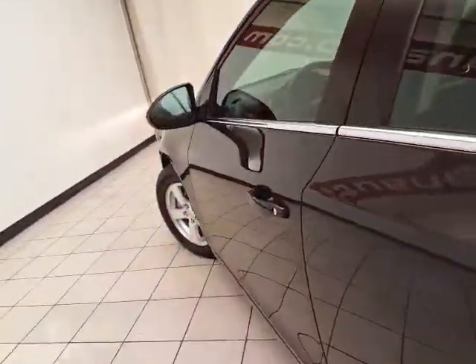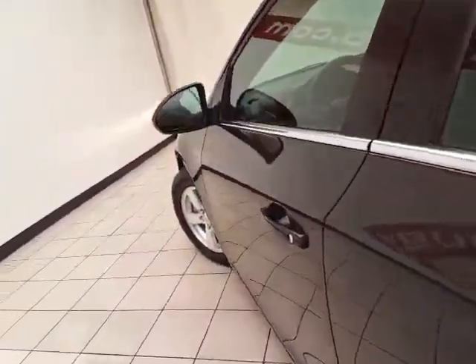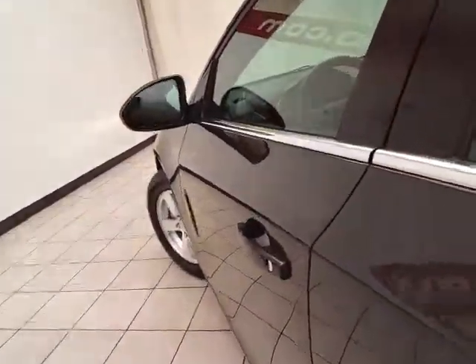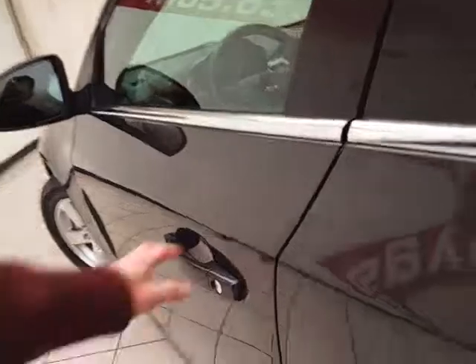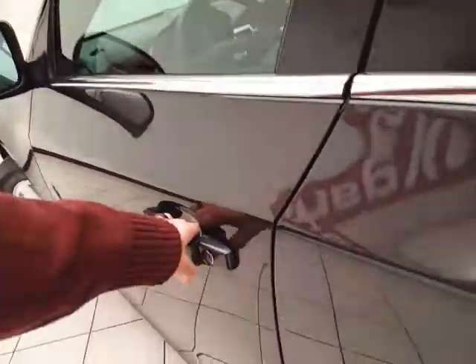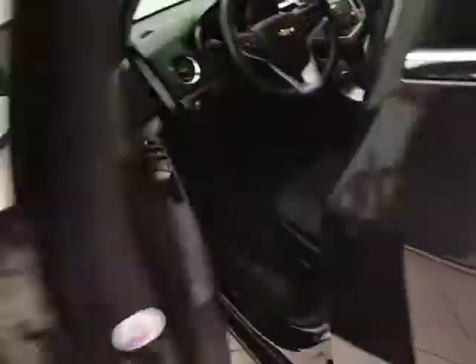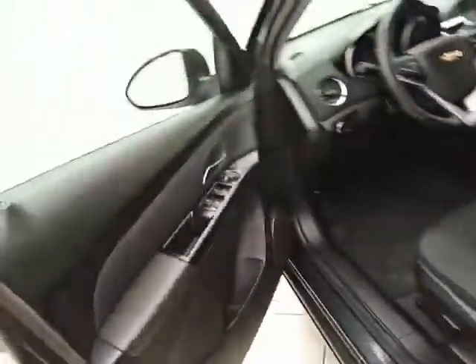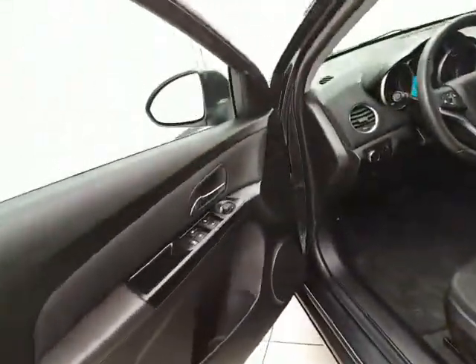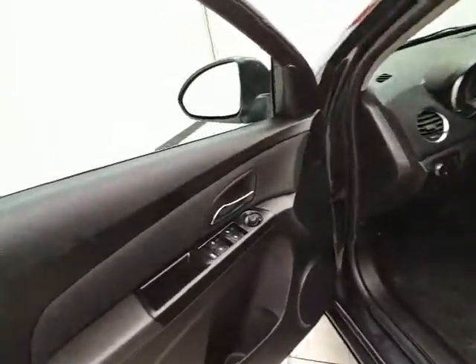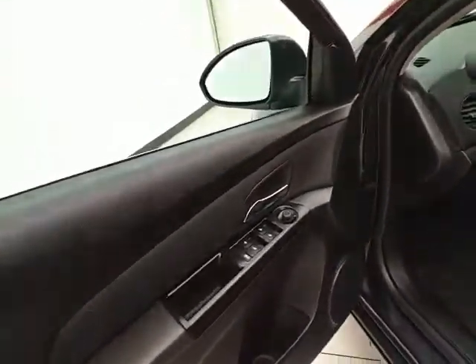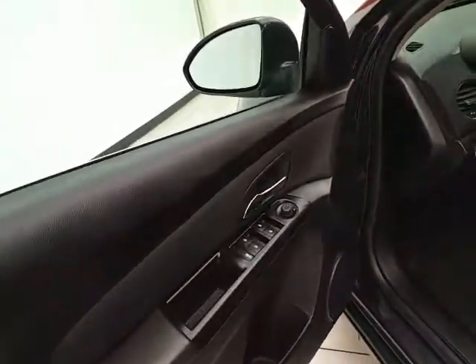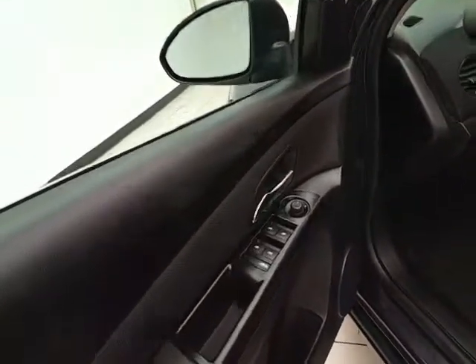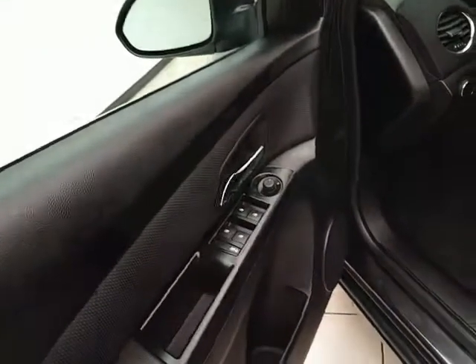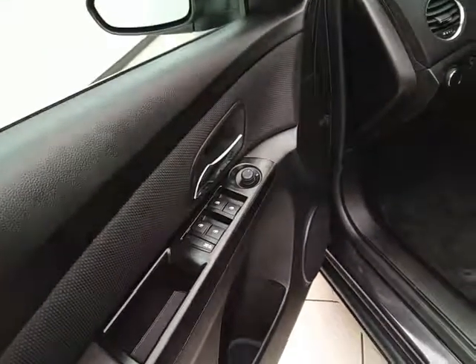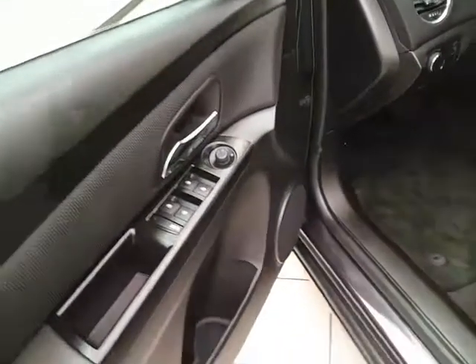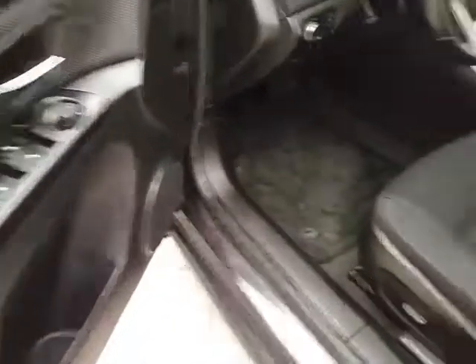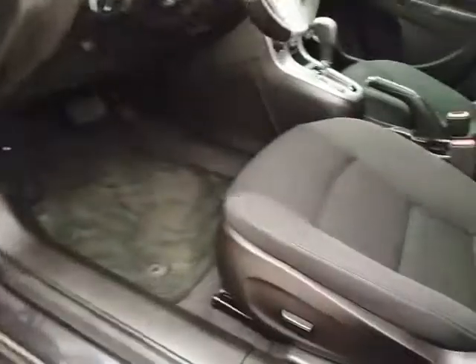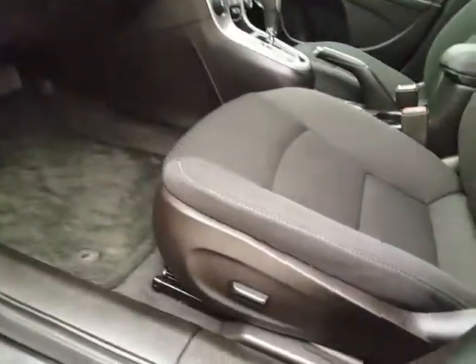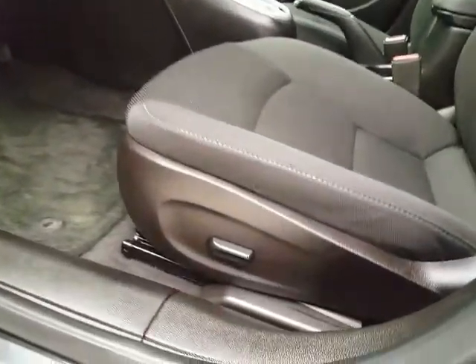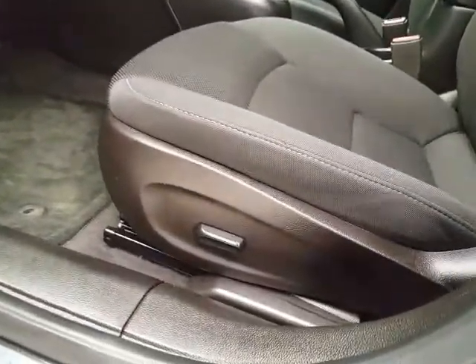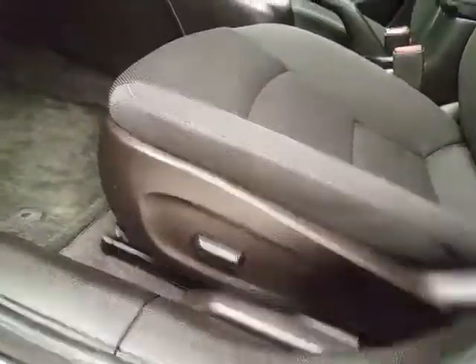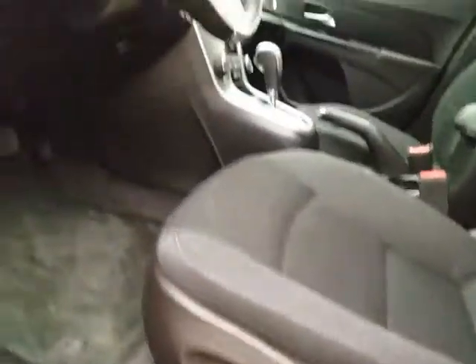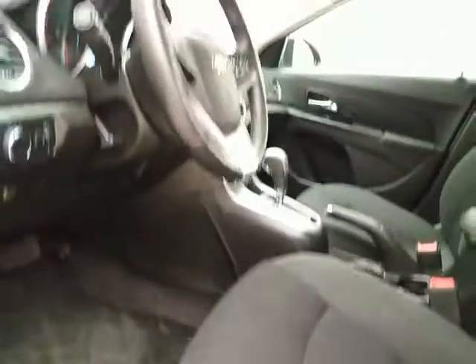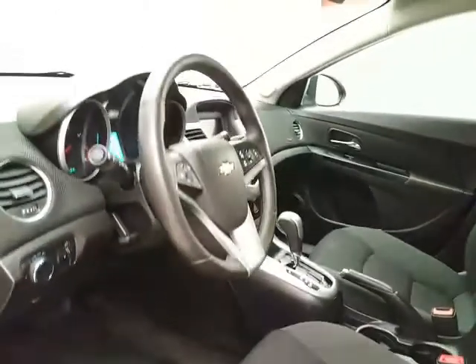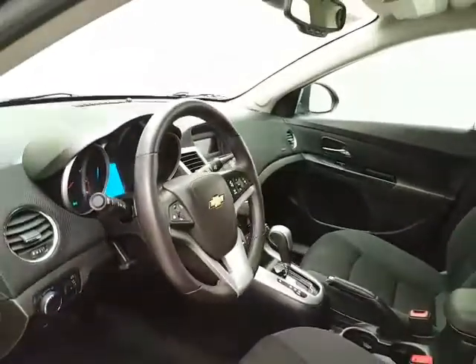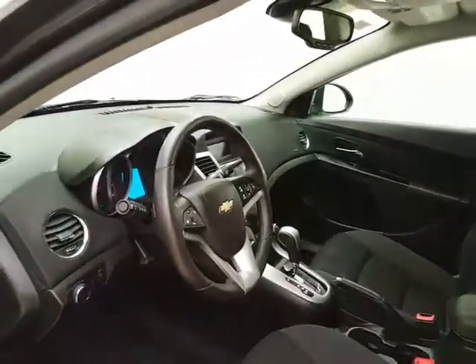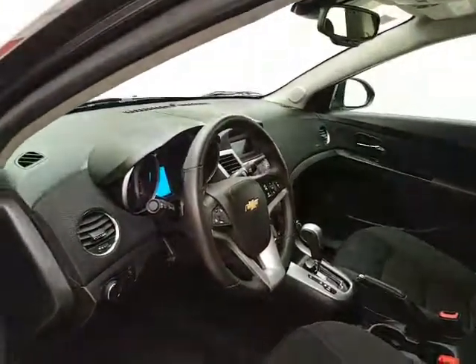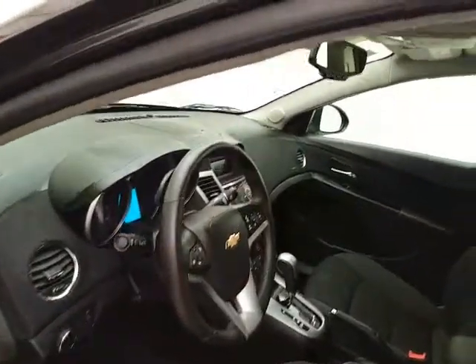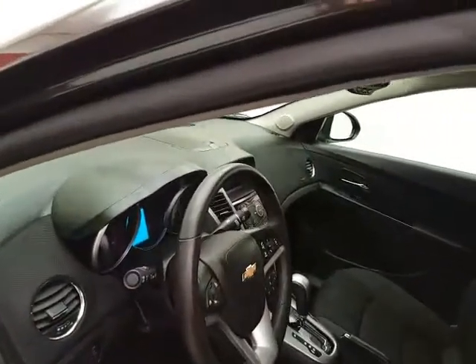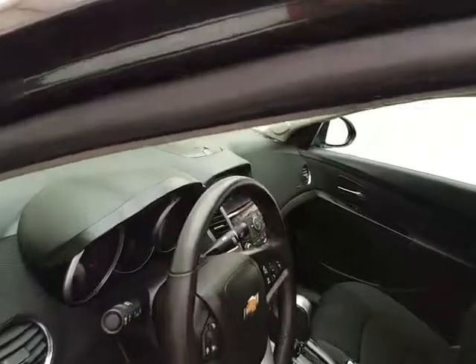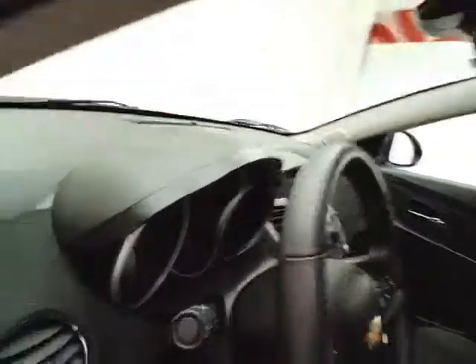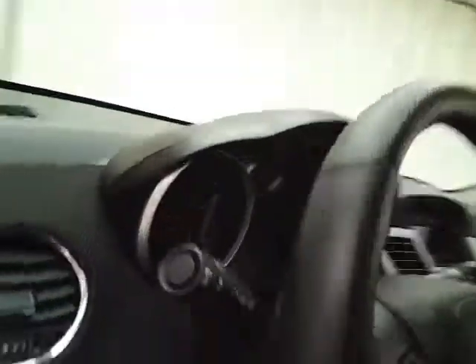This LT has keyless entry with remote start, power windows, locks, and mirrors, plus a power driver seat. You can lower the tilt and telescopic steering wheel to put you in that perfect driving position.